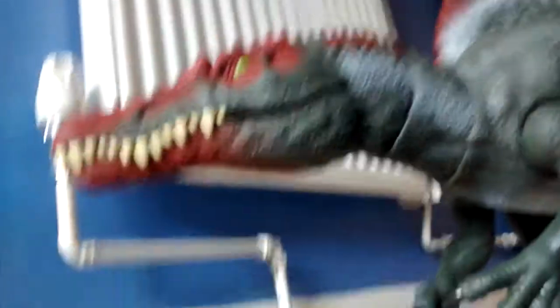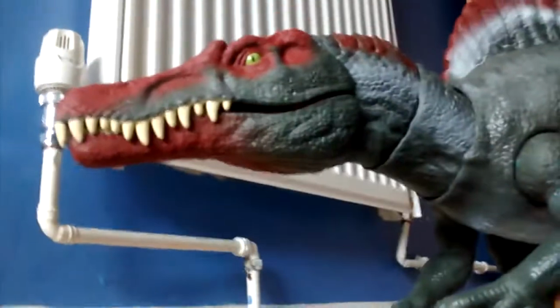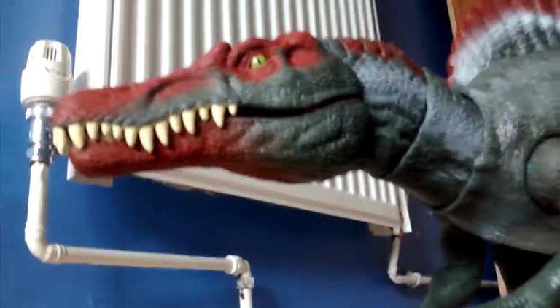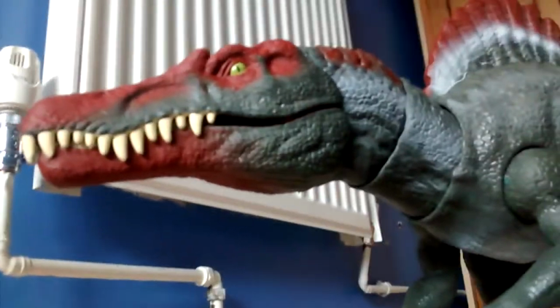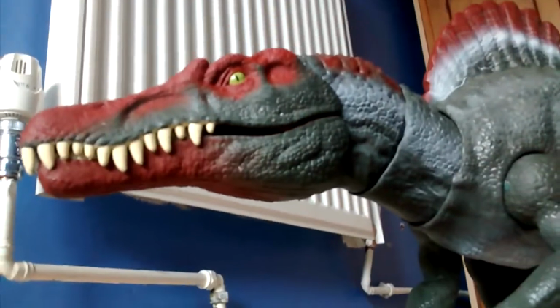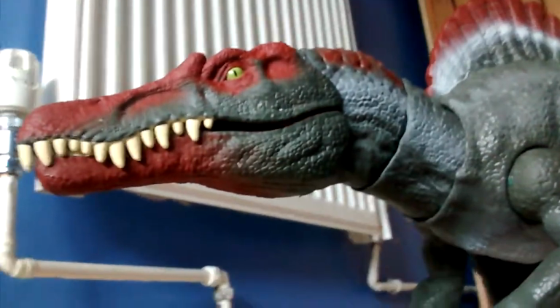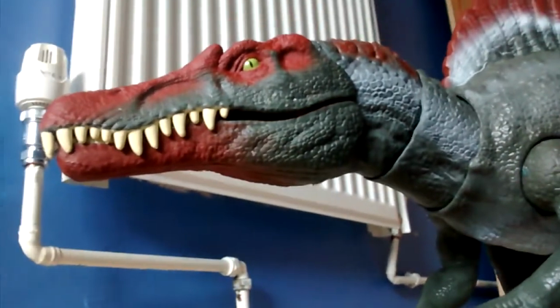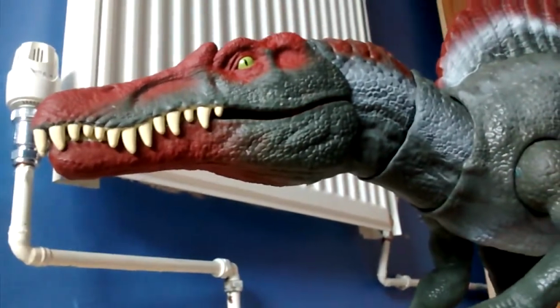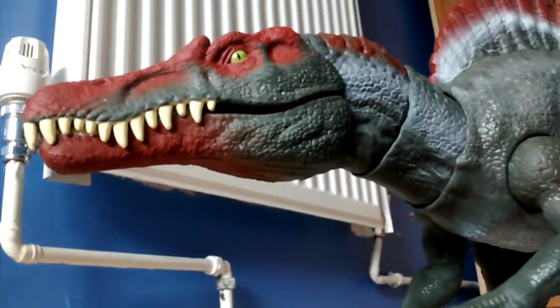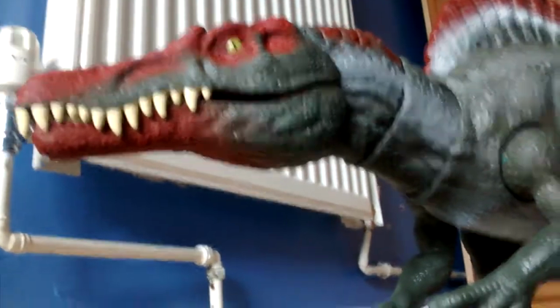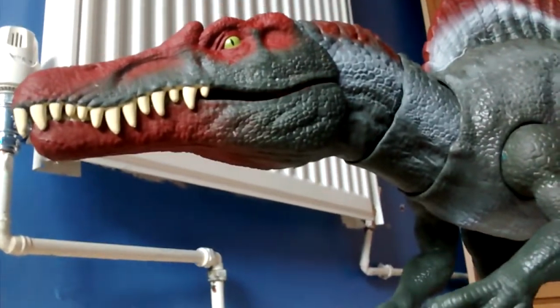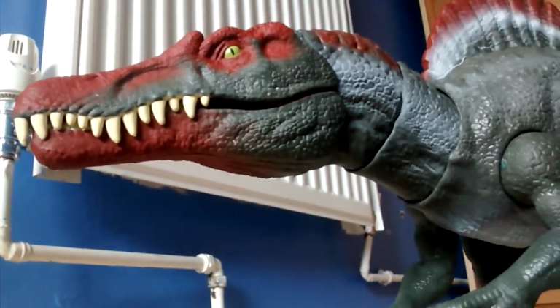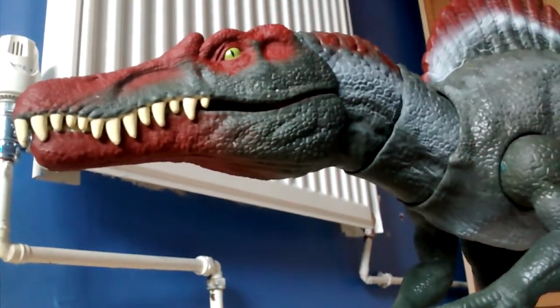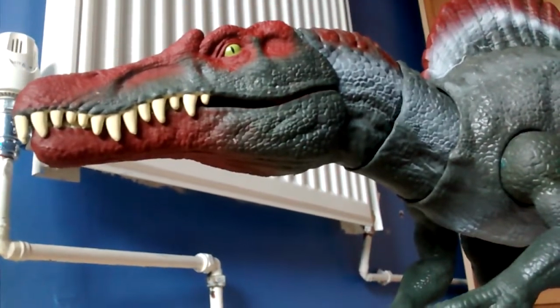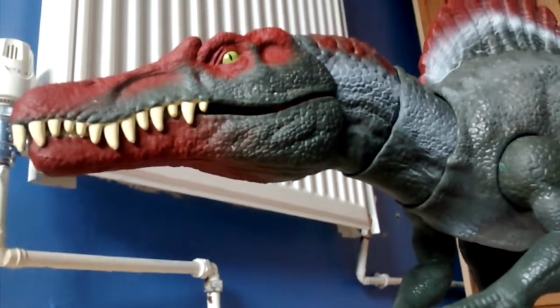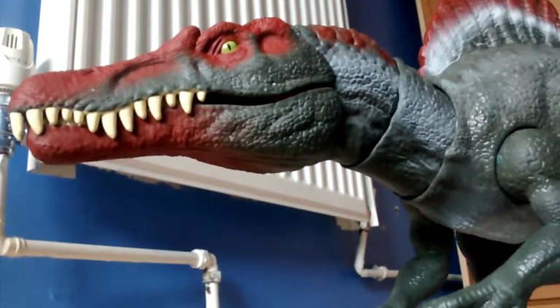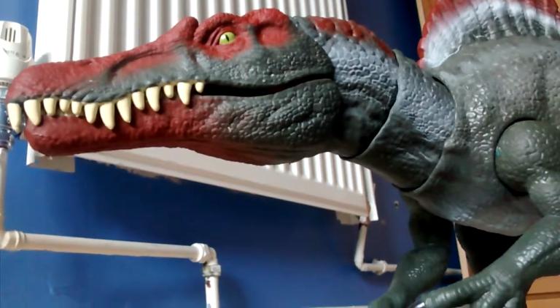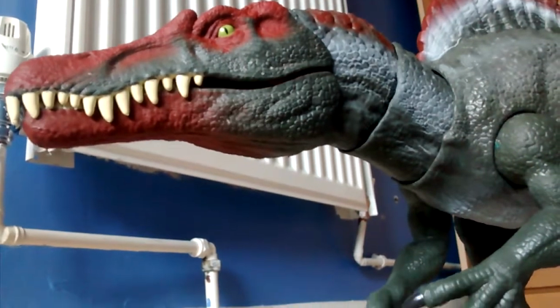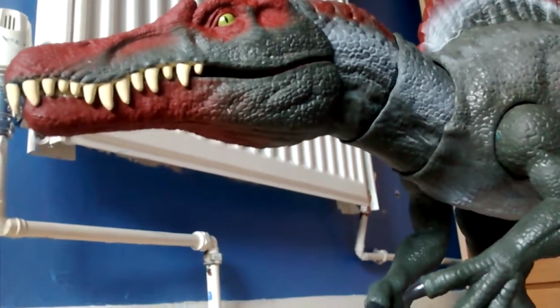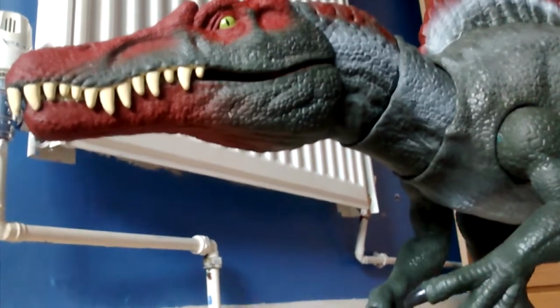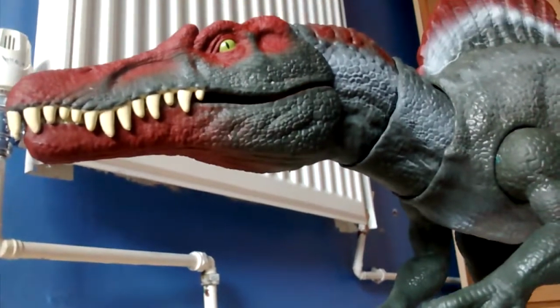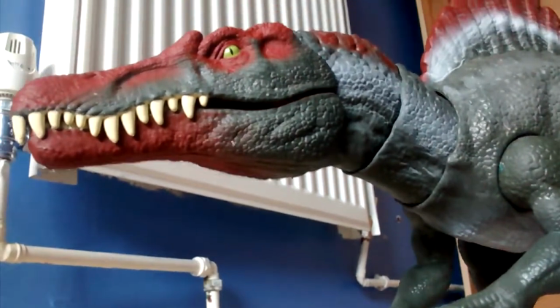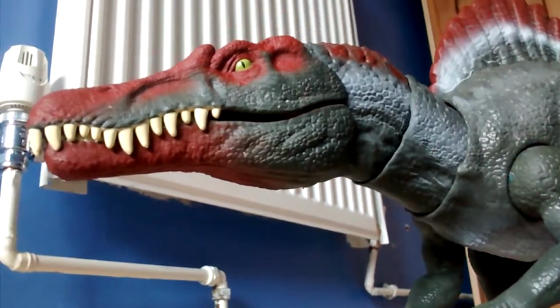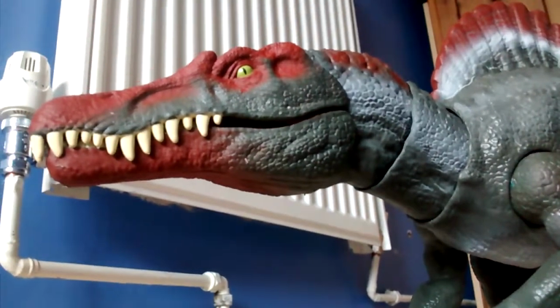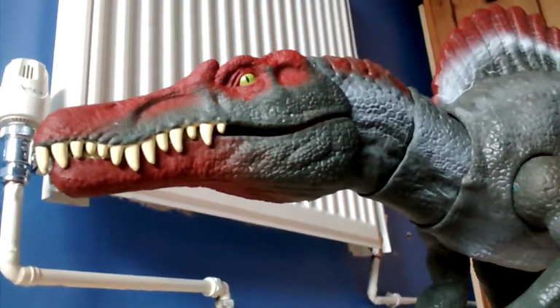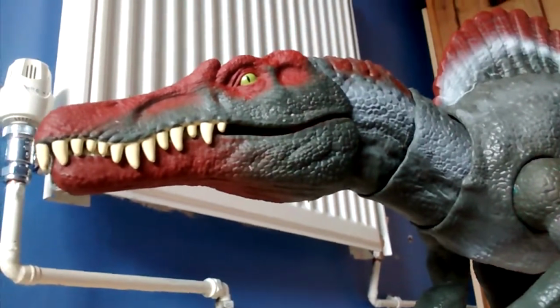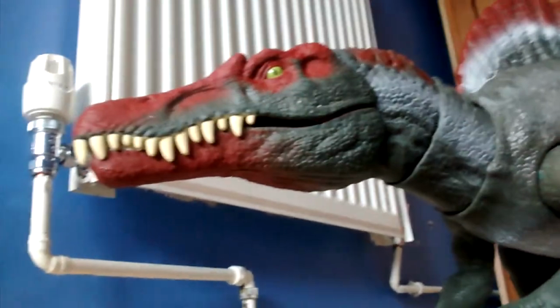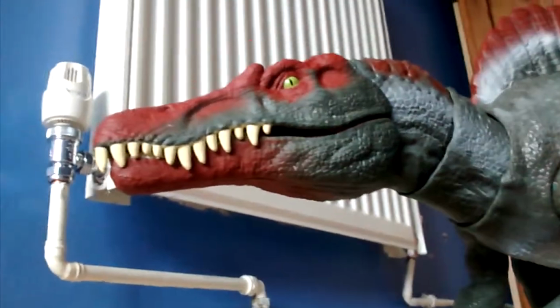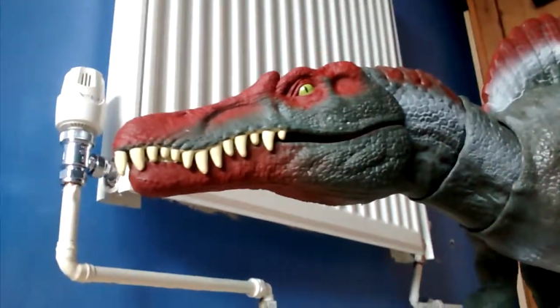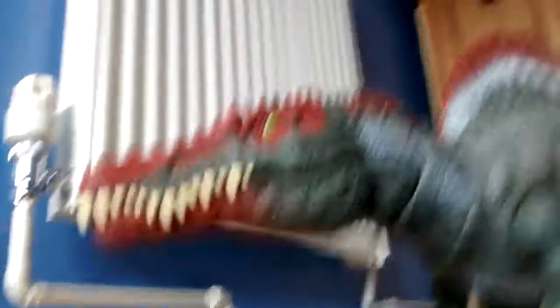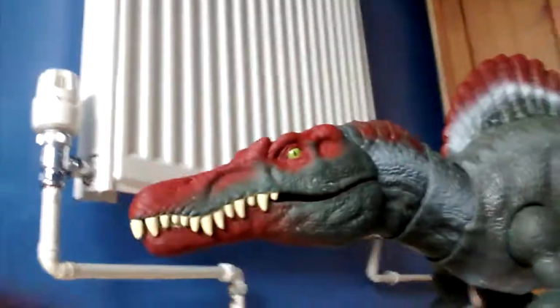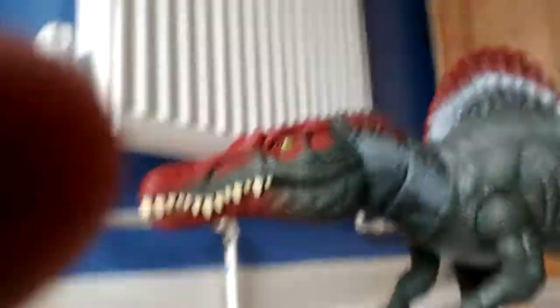Oh and I also saw the new Indoraptor — the electronic one. It looks so cool, I'm going to pick that up. It's the next one I'm going to review.